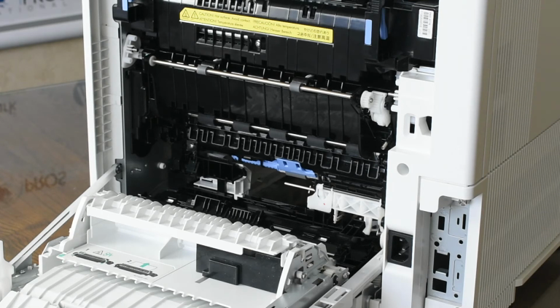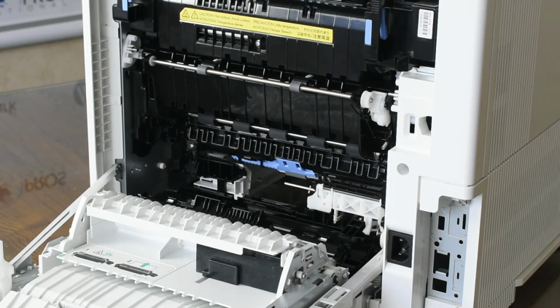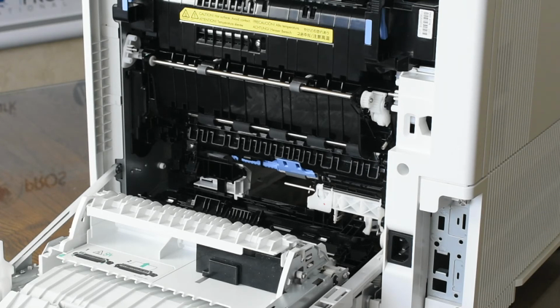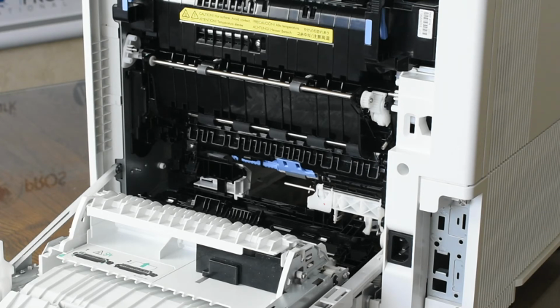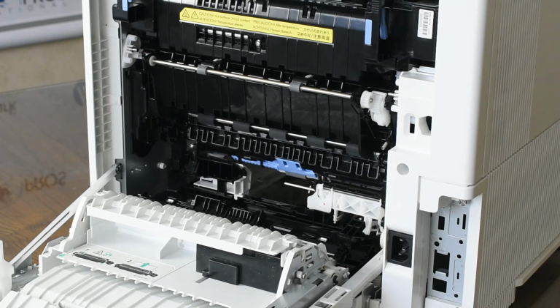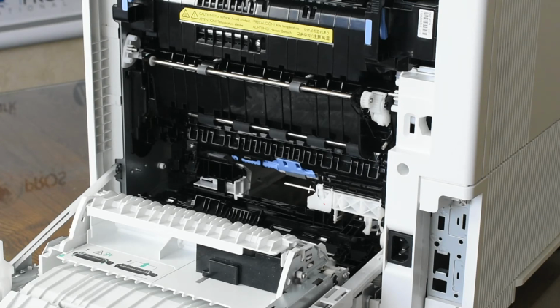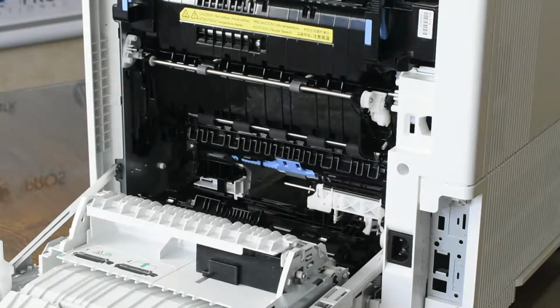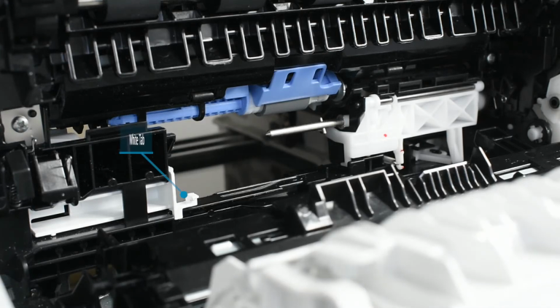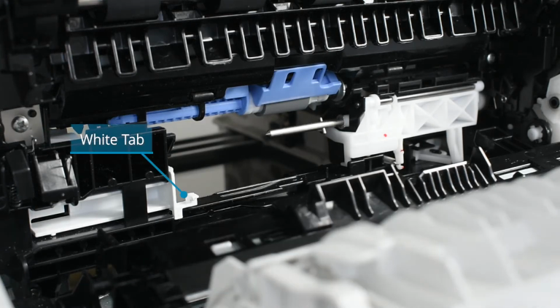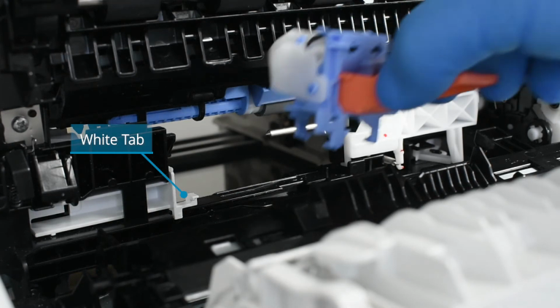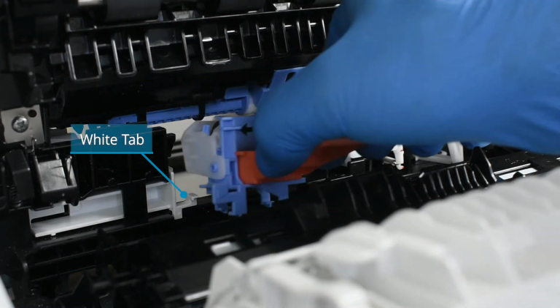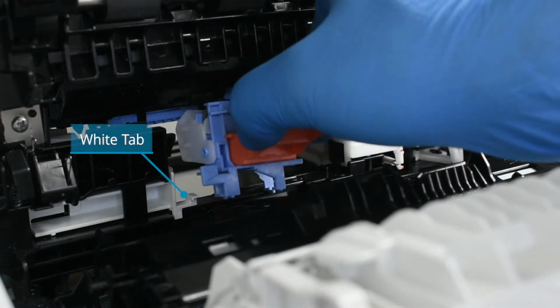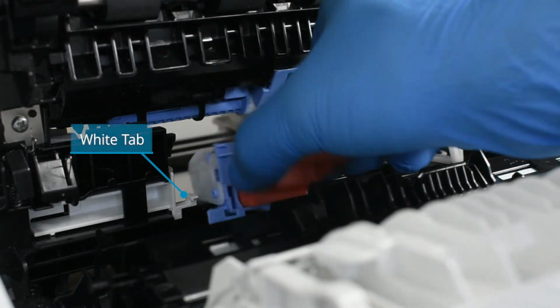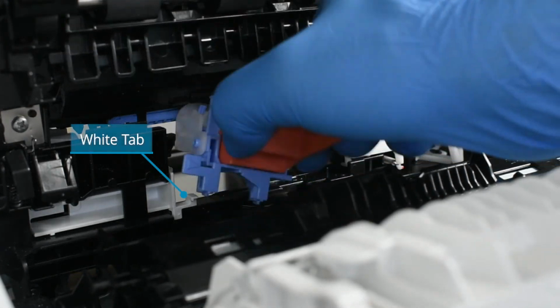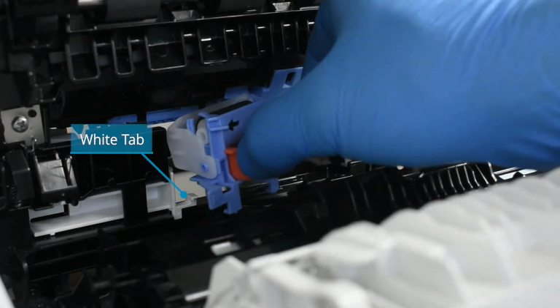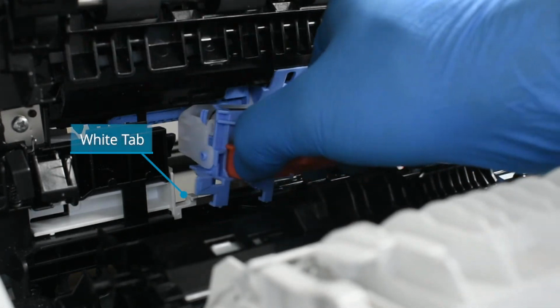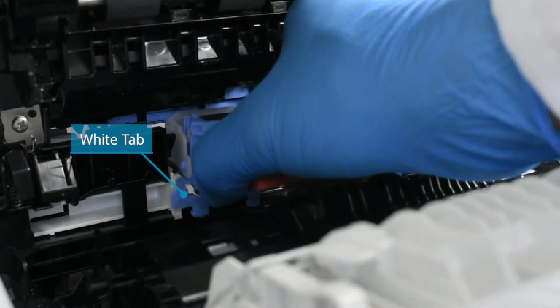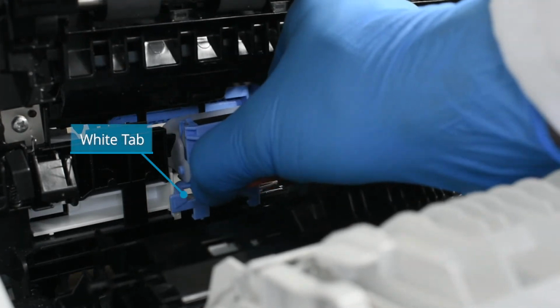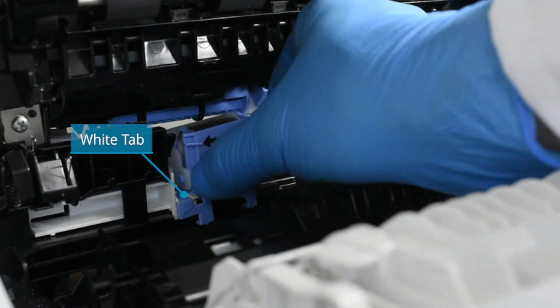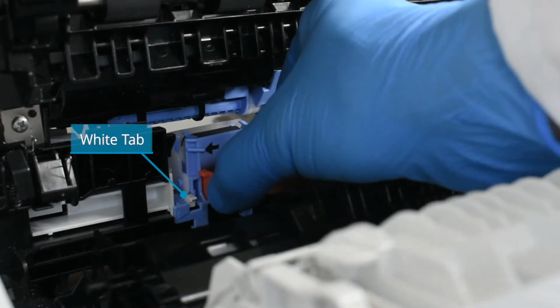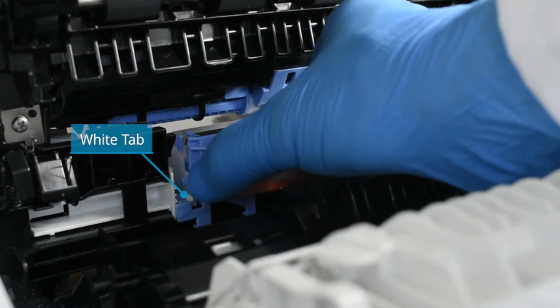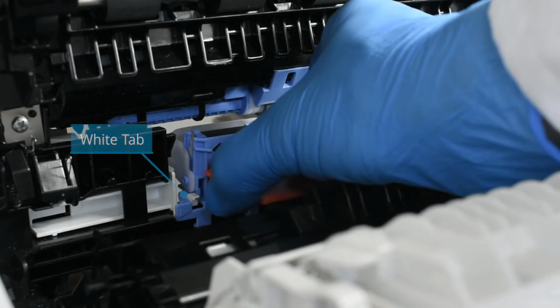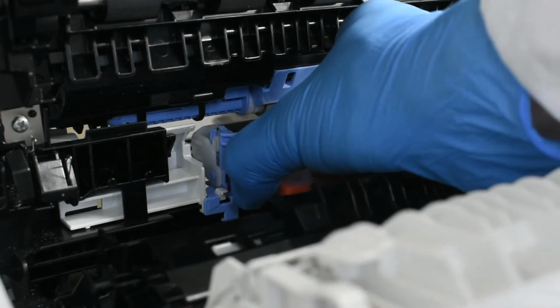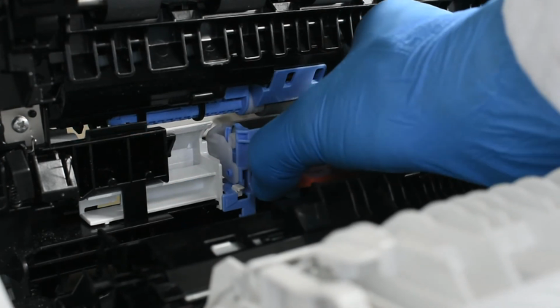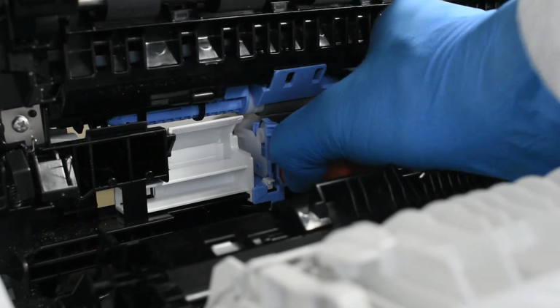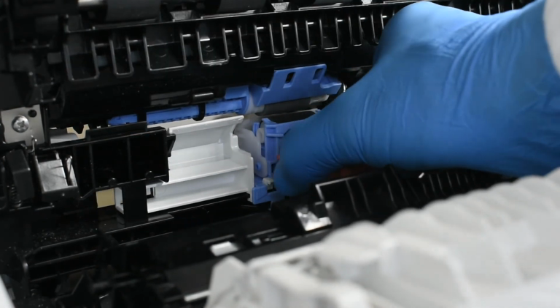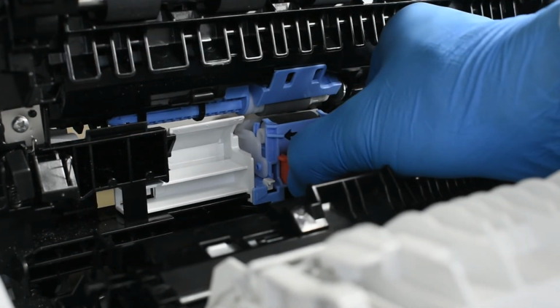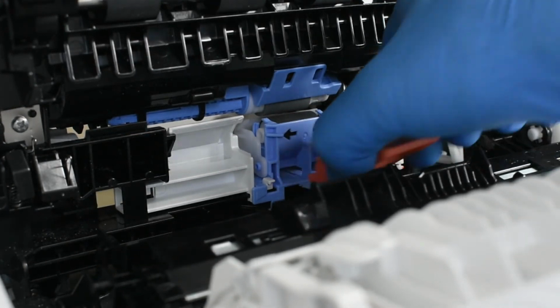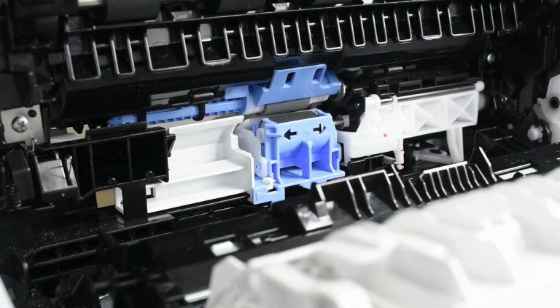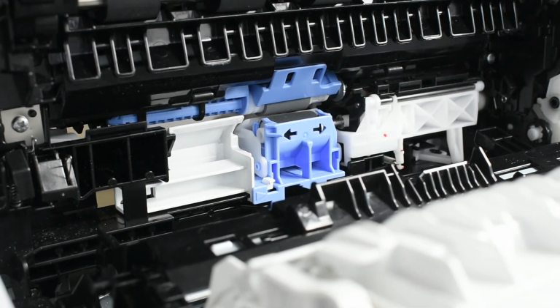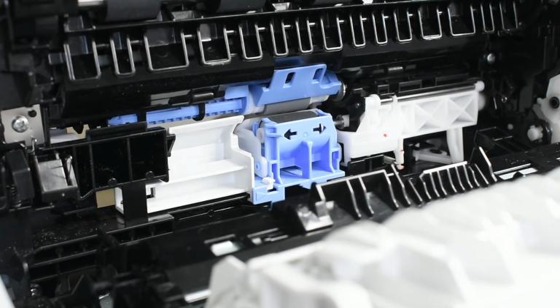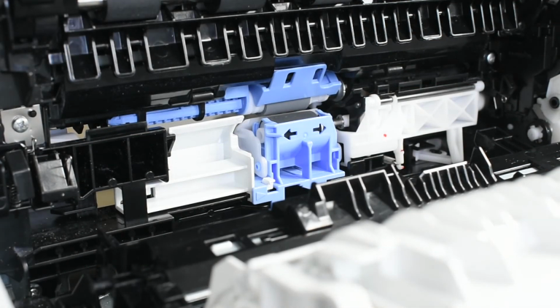Unpack the replacement separation roller and install its orange tool. Install the roller so that the opening on the left of the roller fits over the white tab on the printer rail. Align the roller and slide it to the right until it snaps into place. Remove the orange tool.